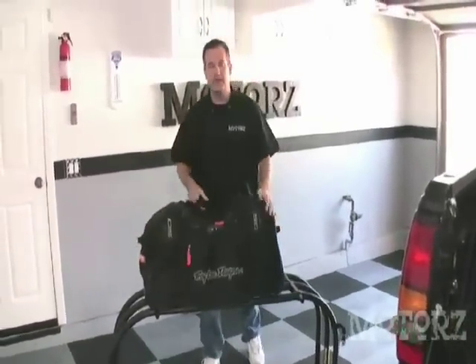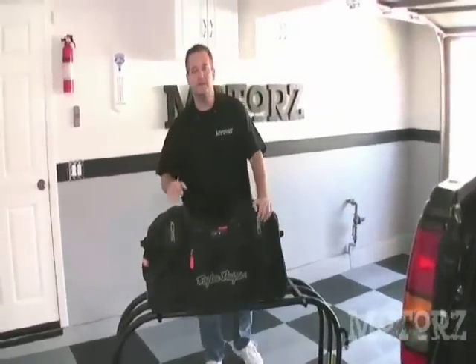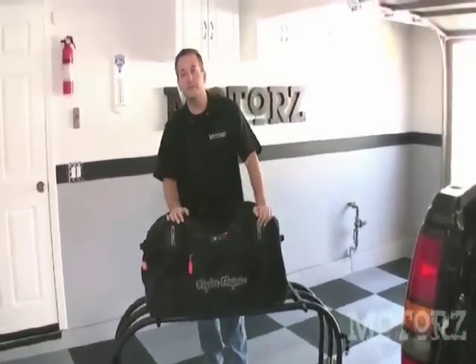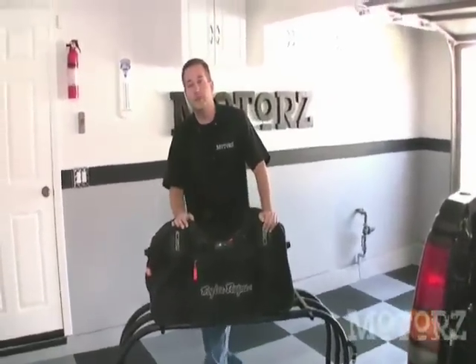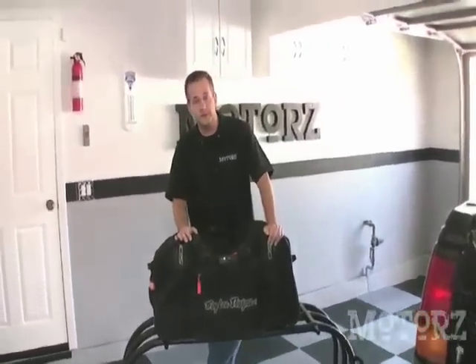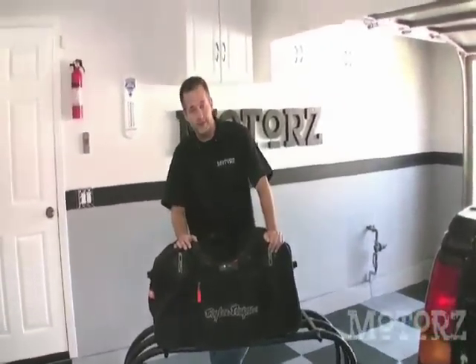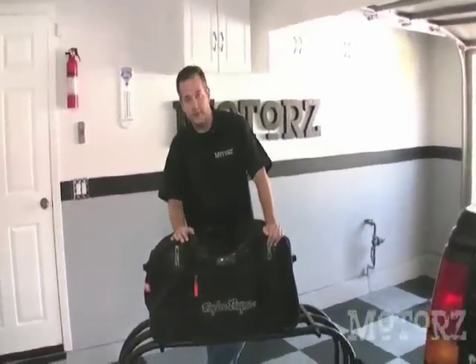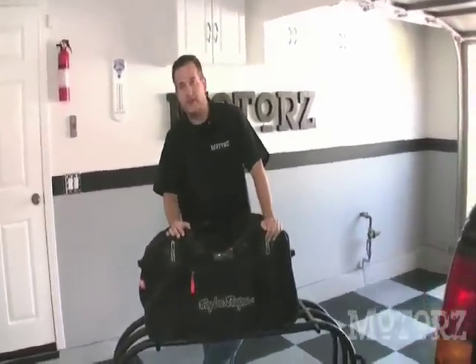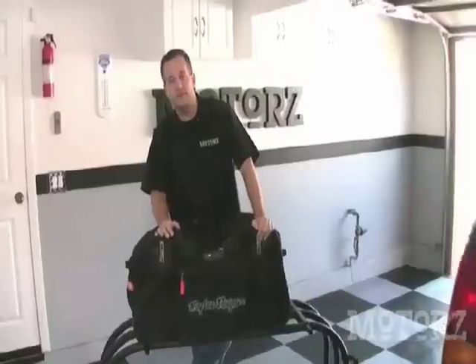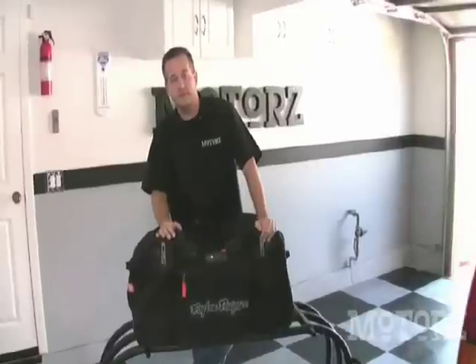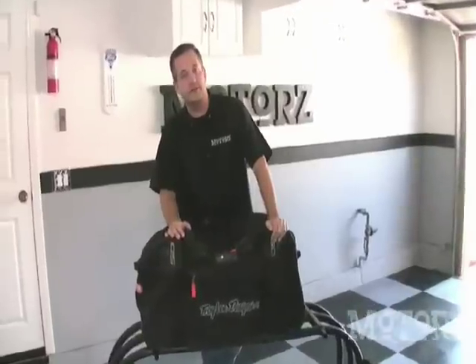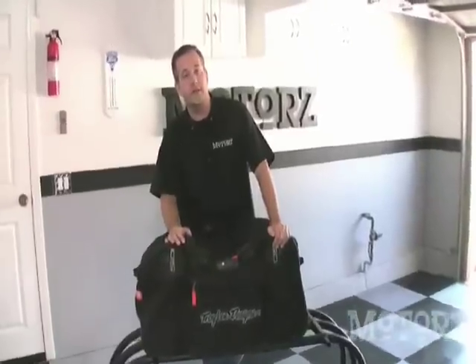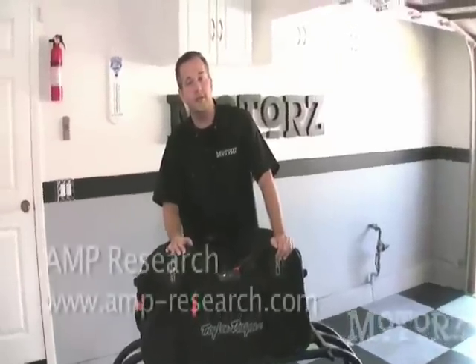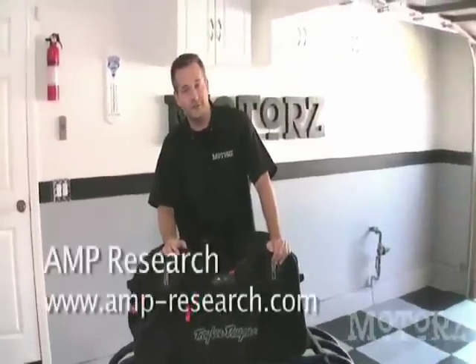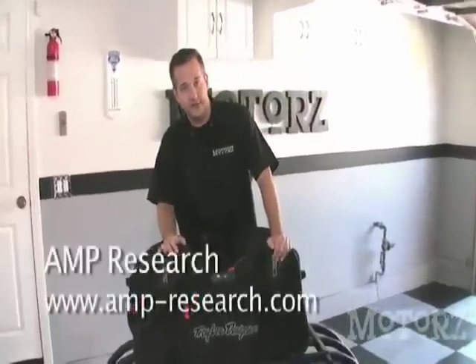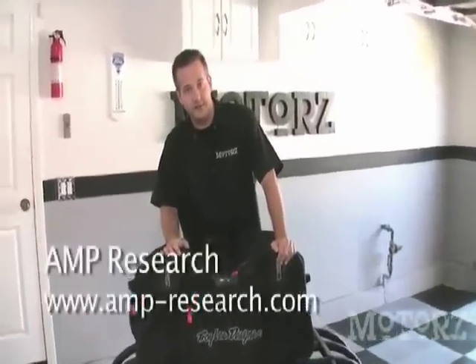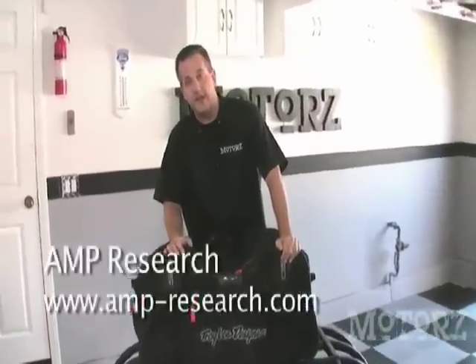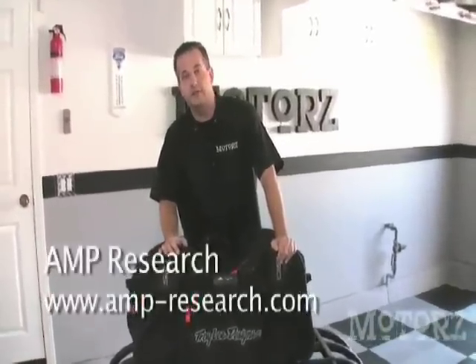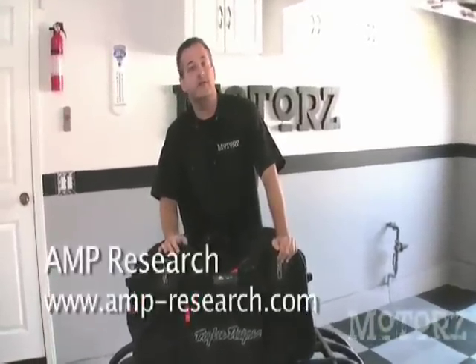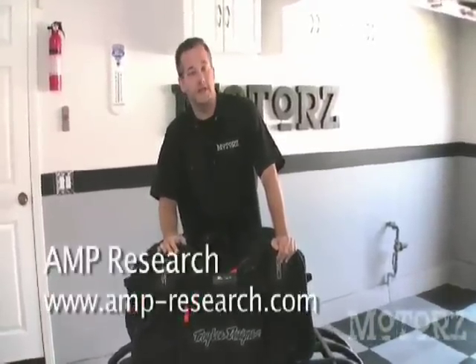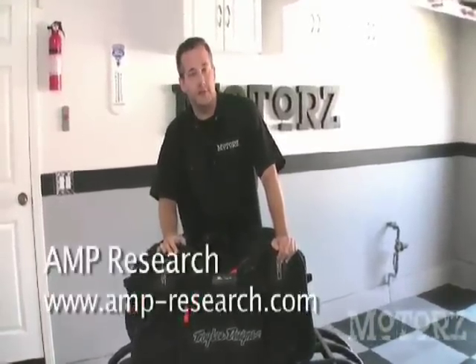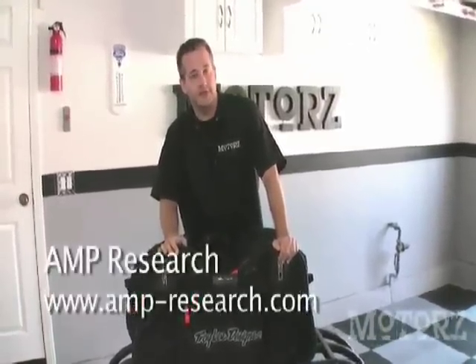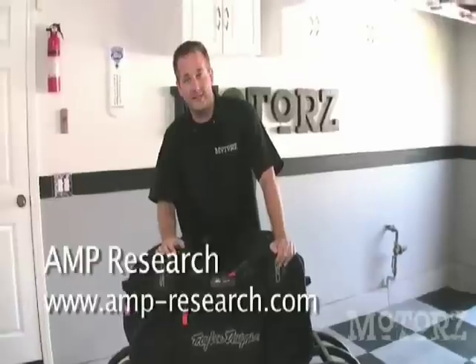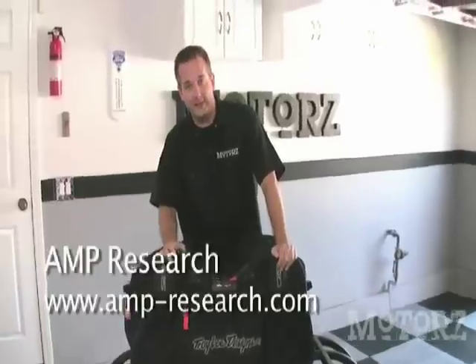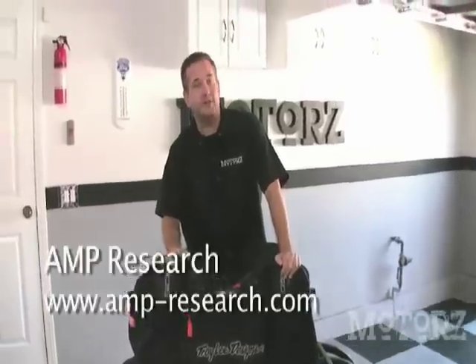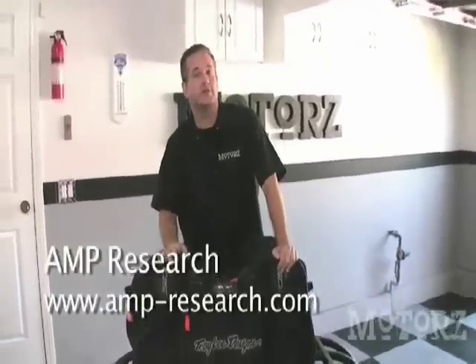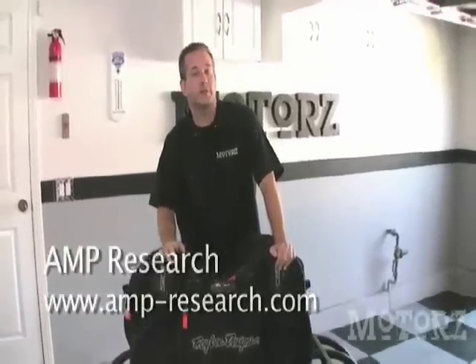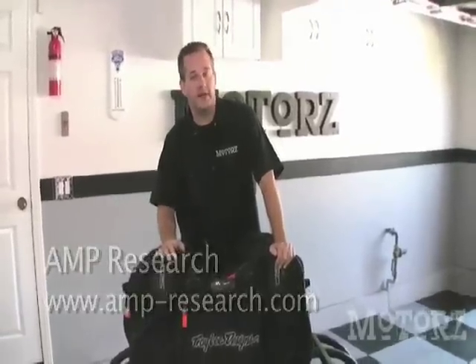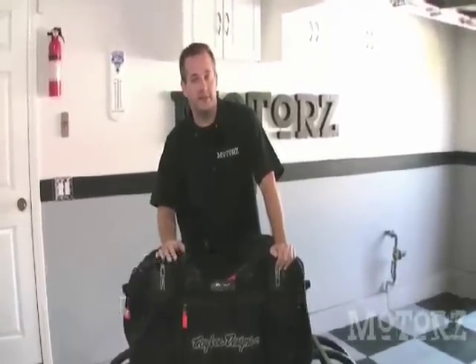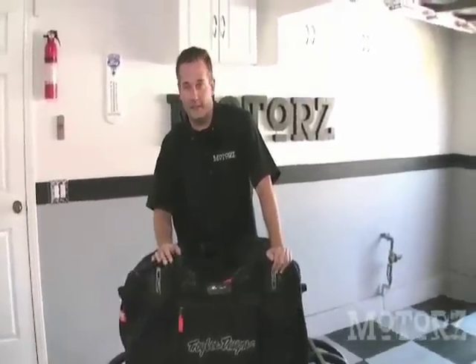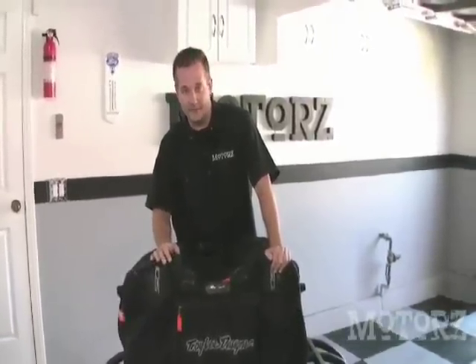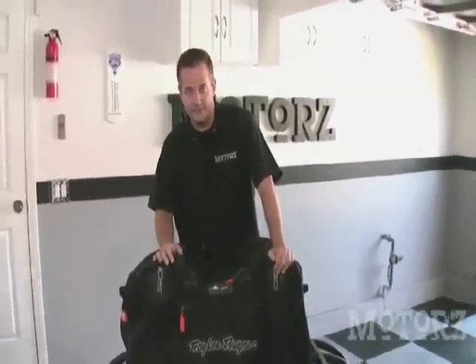That does it for this episode of Motors. For more information on Amp Research's products, go to amp-research.com. For more of our videos, go to motors.tv. And please be sure to subscribe to our podcast on Apple iTunes. We'll see you next time.